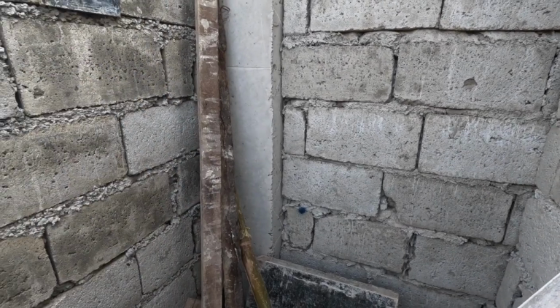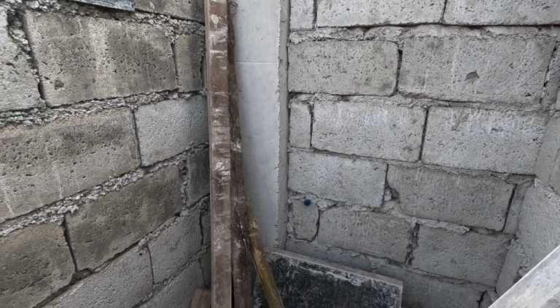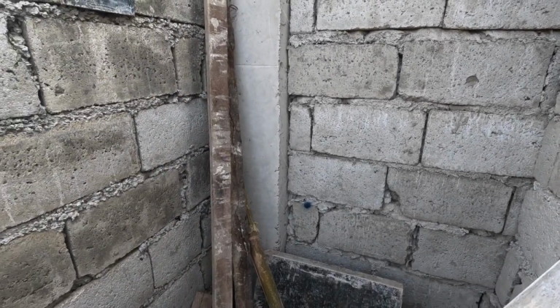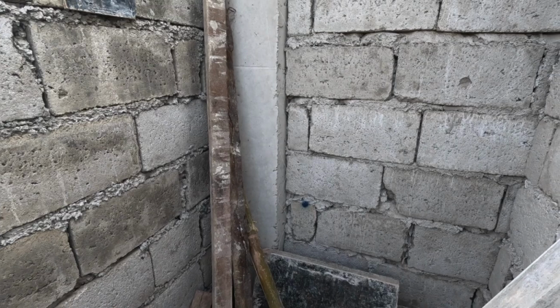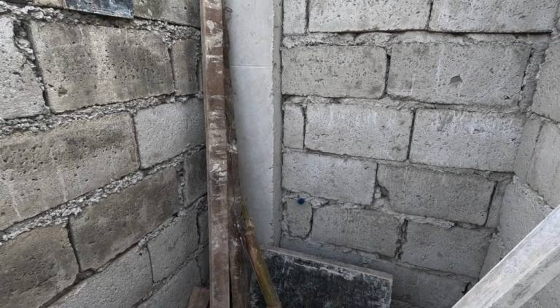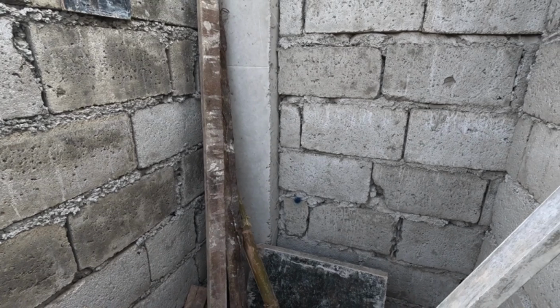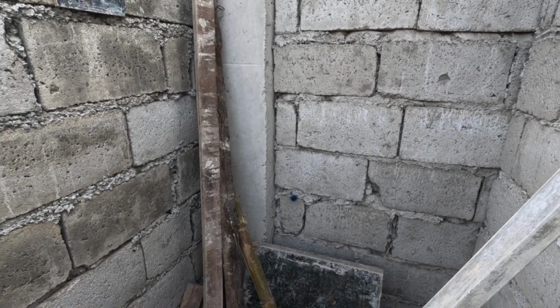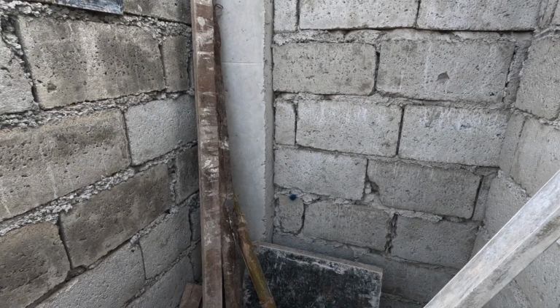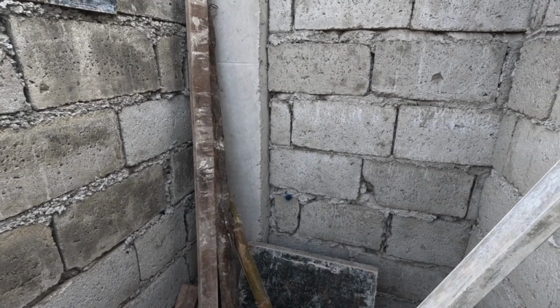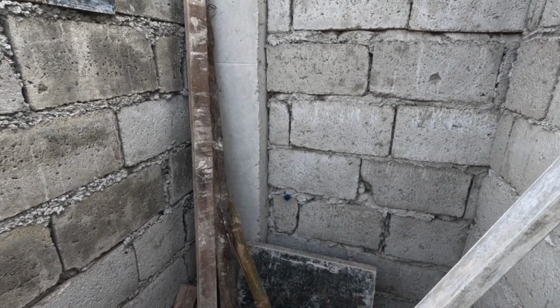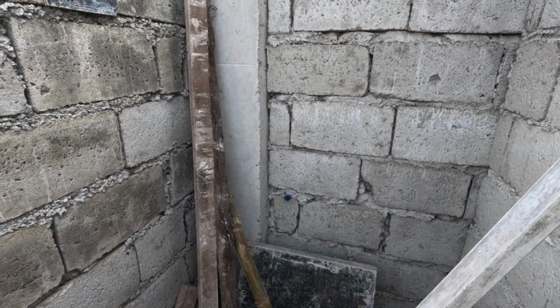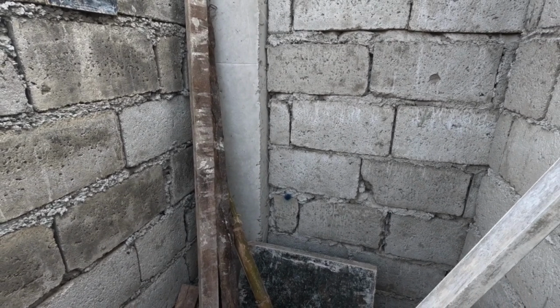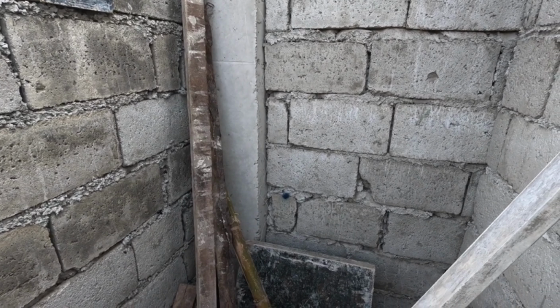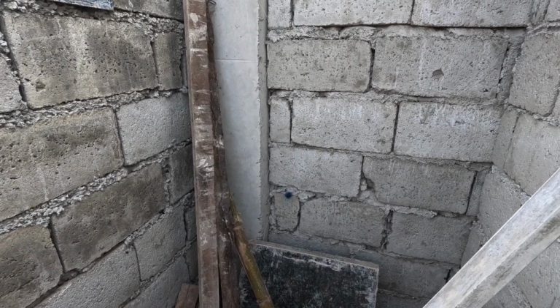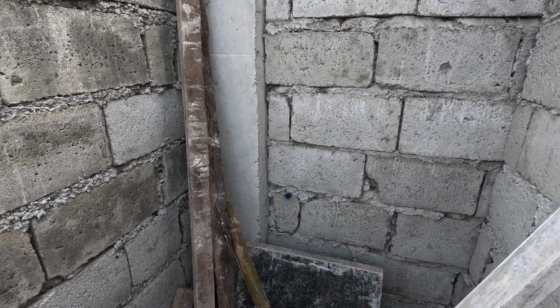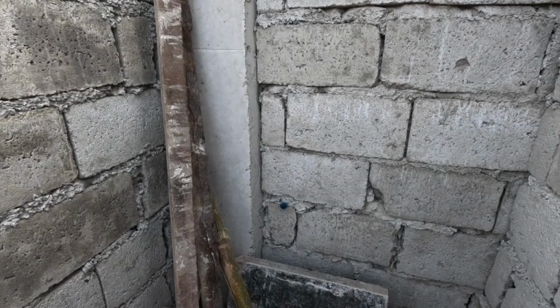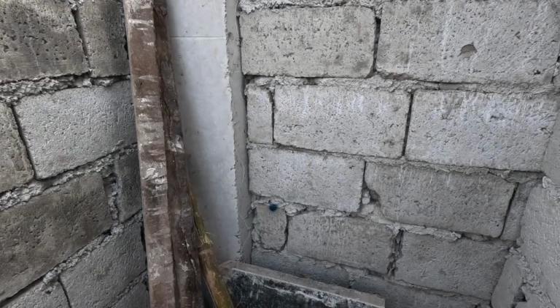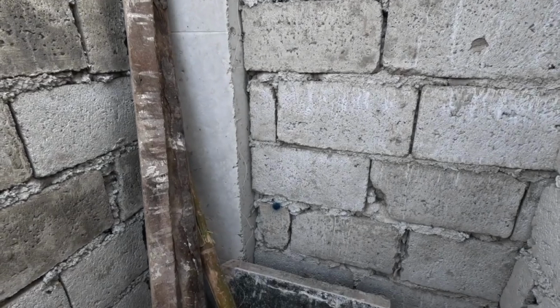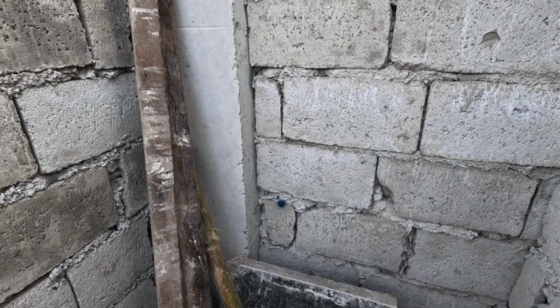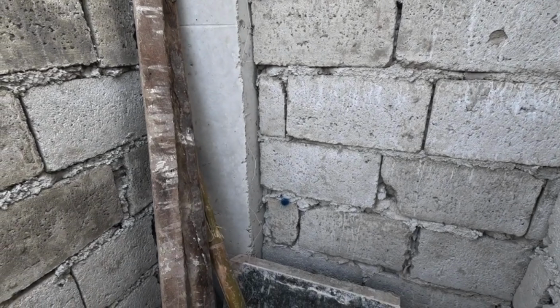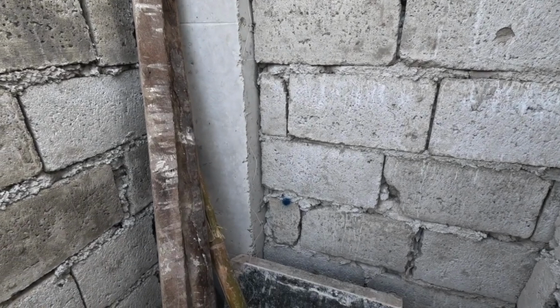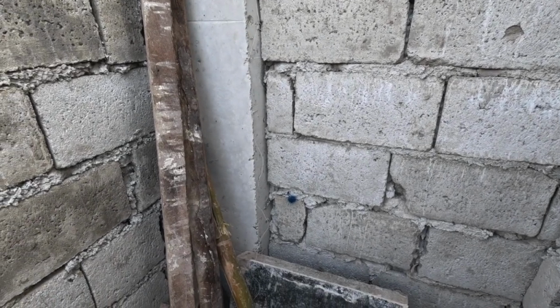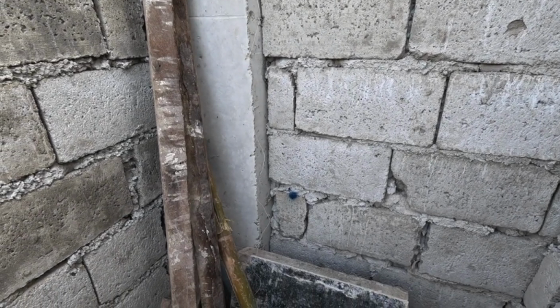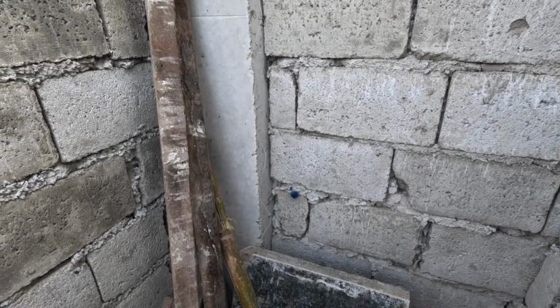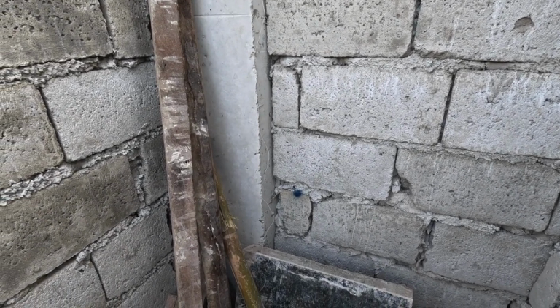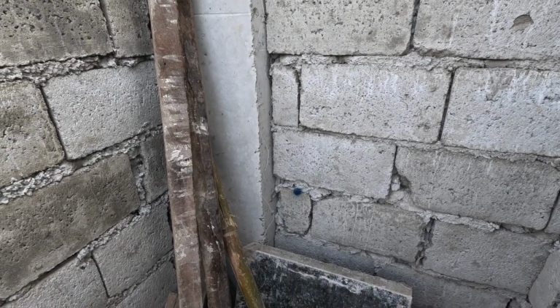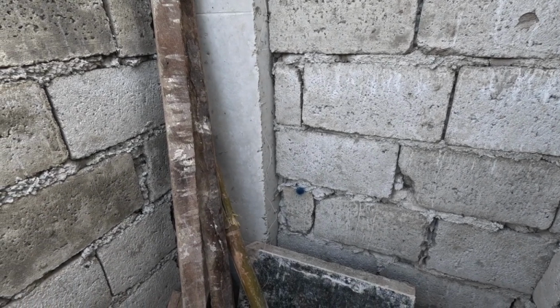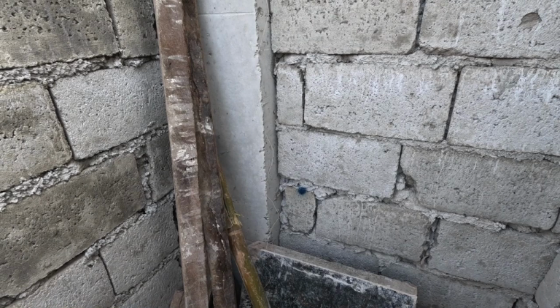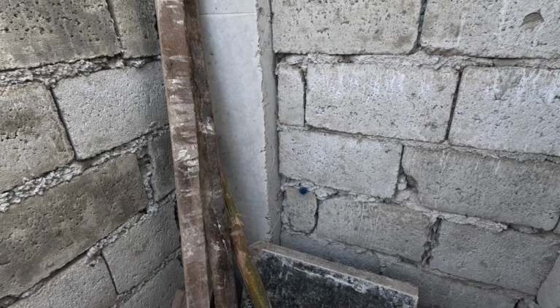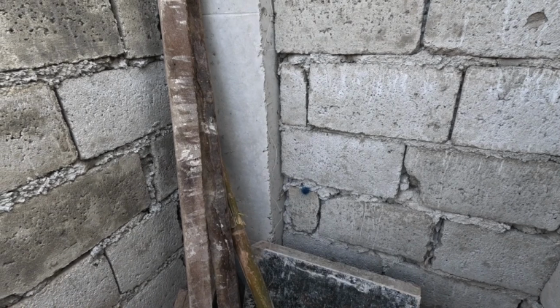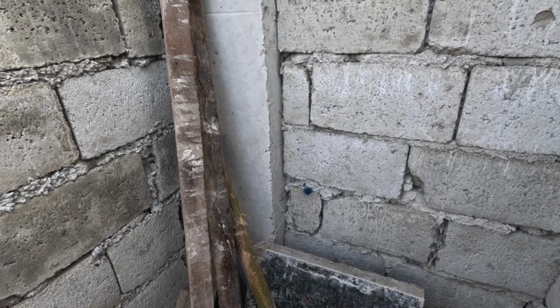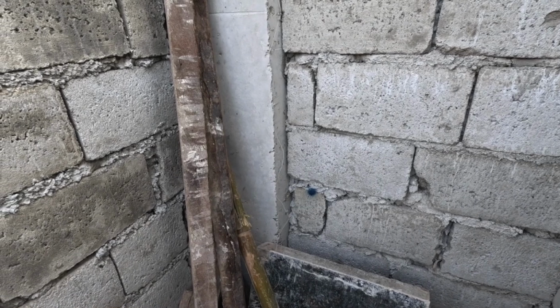66 centimeters height — which is the normal for the water spigots. It's supposed to be 60 centimeters from the tiles, so we have the six centimeters for the packing and the tile — that's the extra for it.